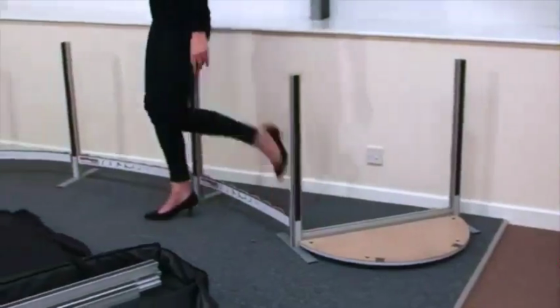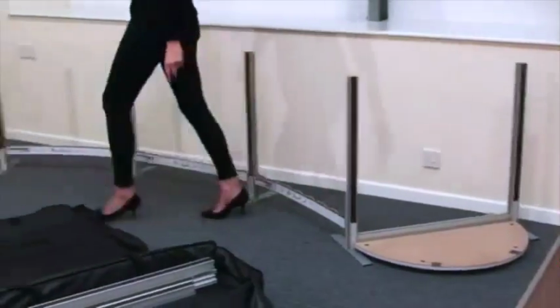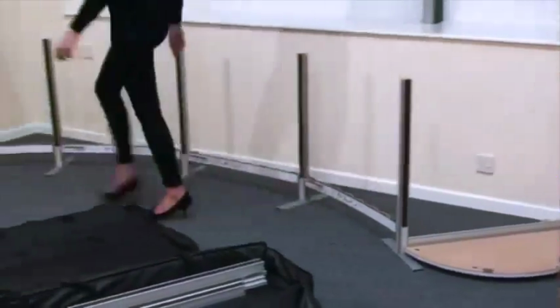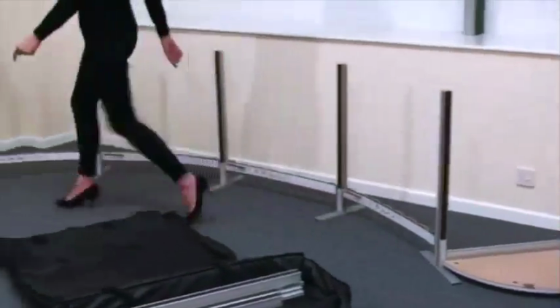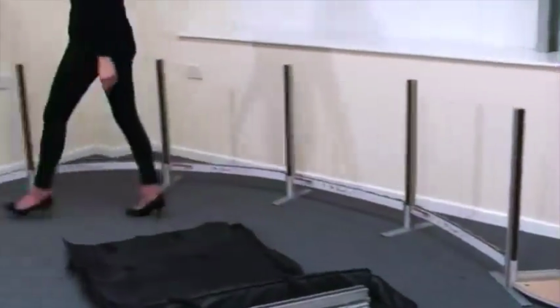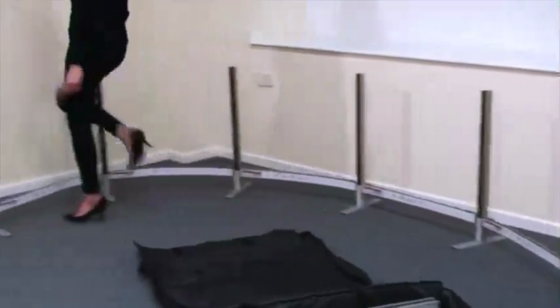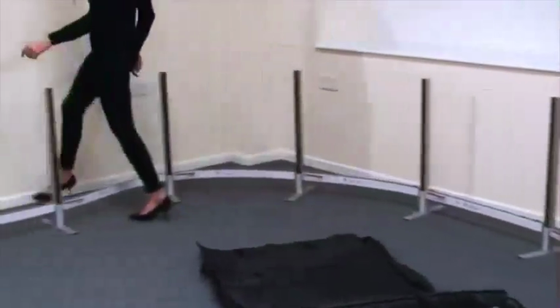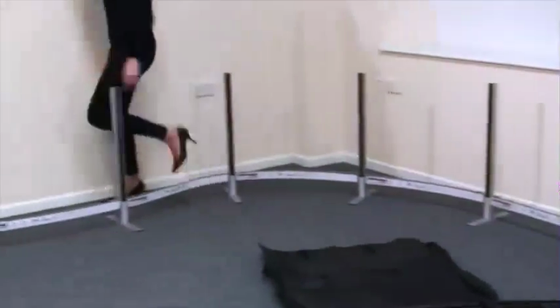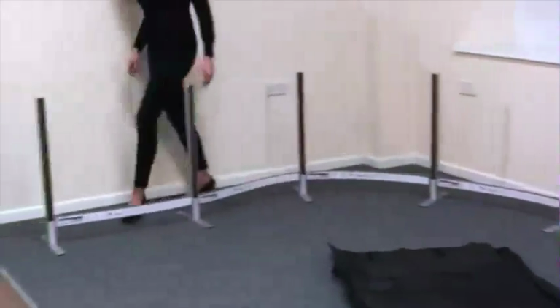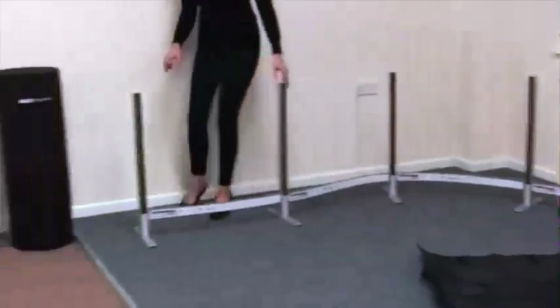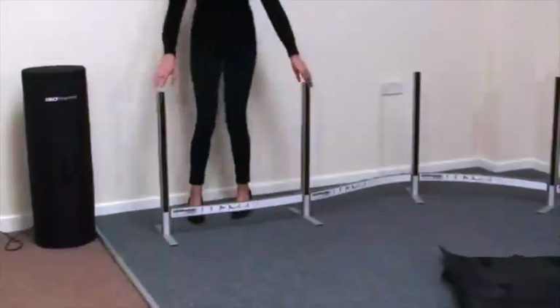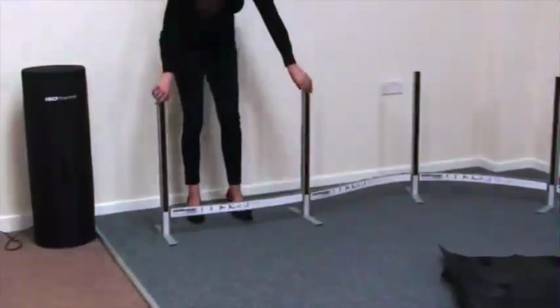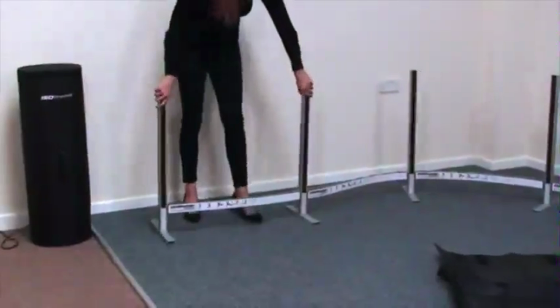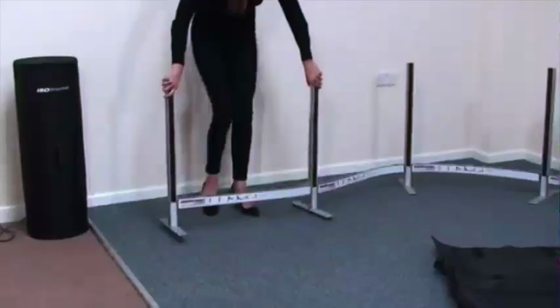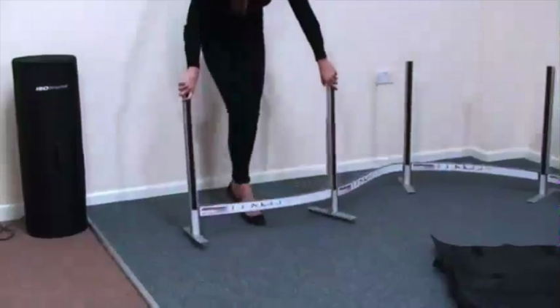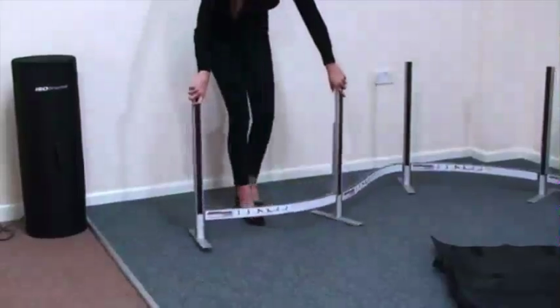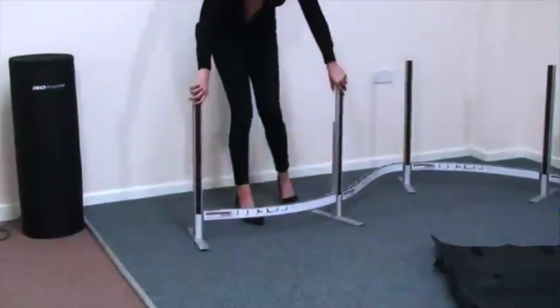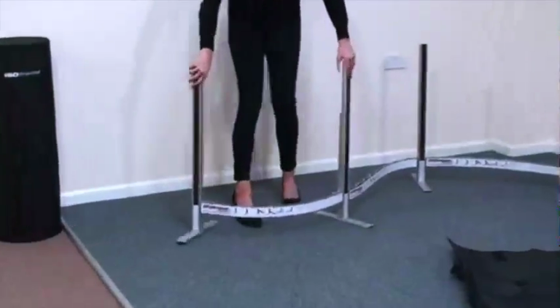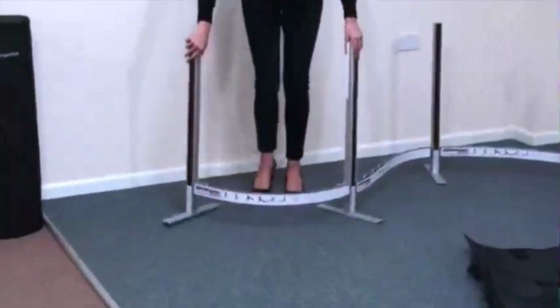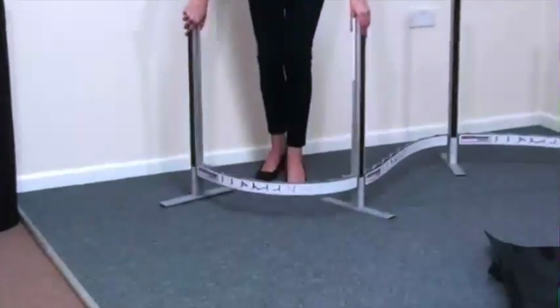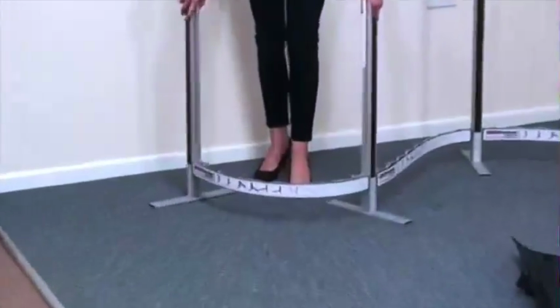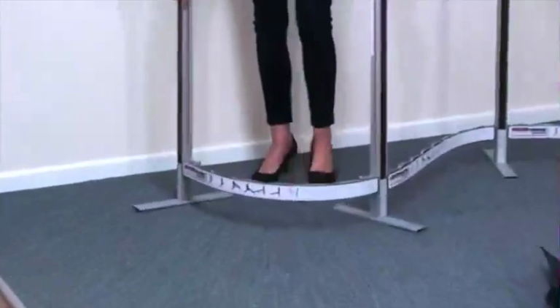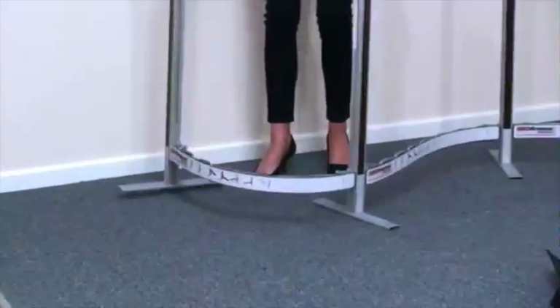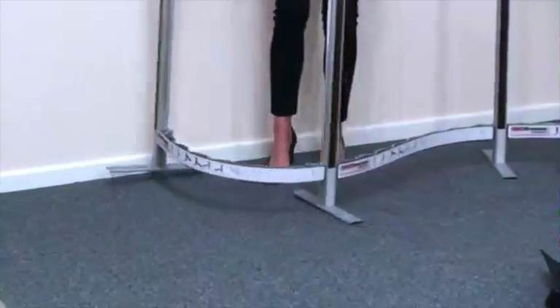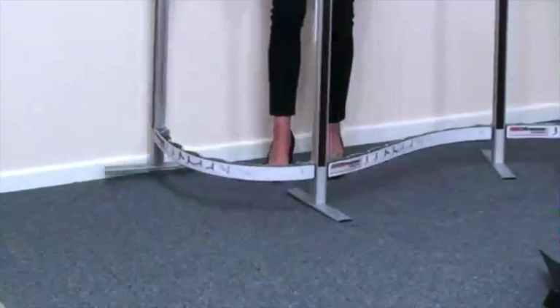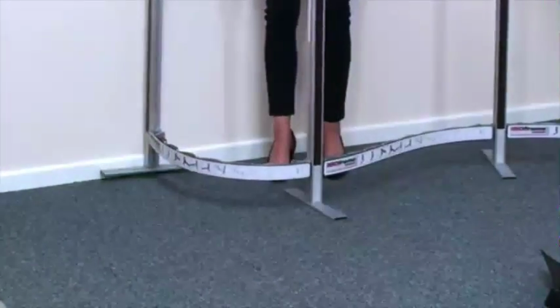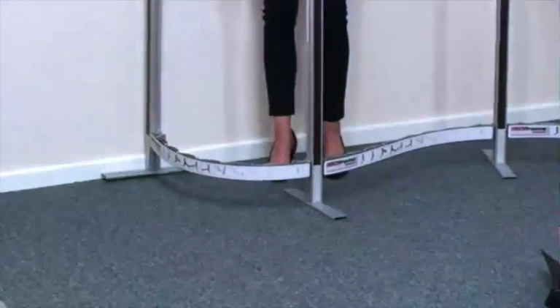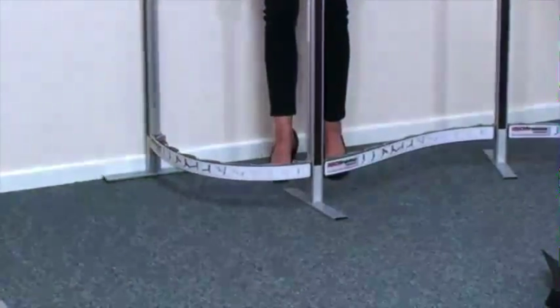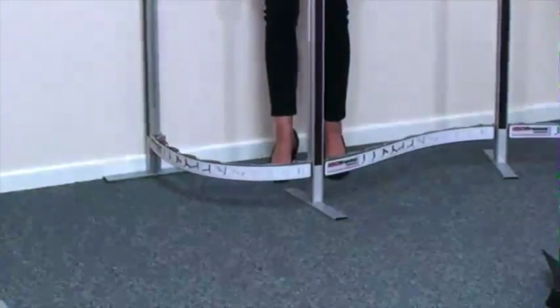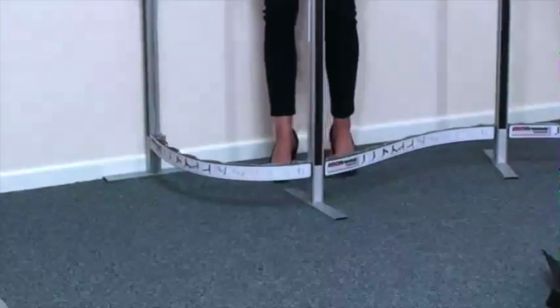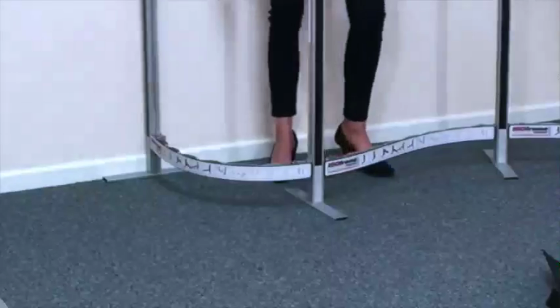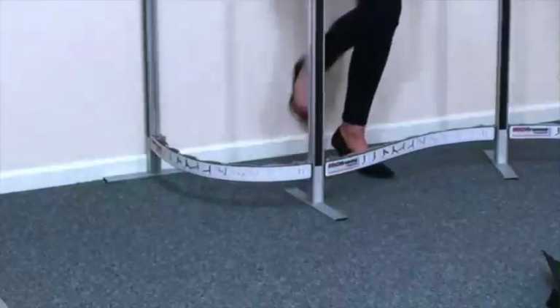Hidden flexible beams allow you to shape and bend the display while setting up, giving you total freedom of expression. No other display system puts this flexibility into your hands.